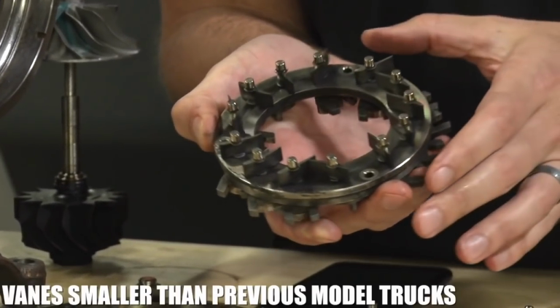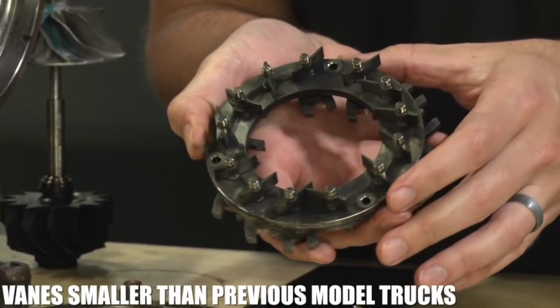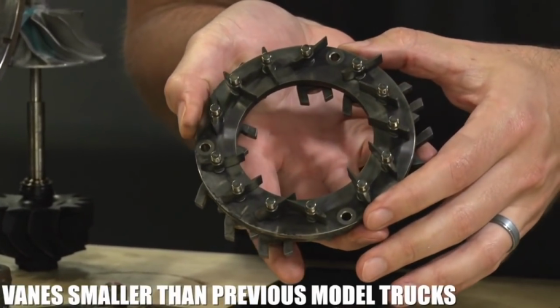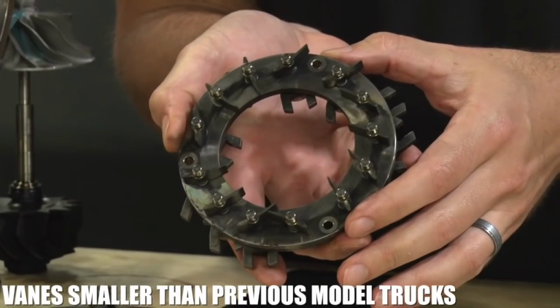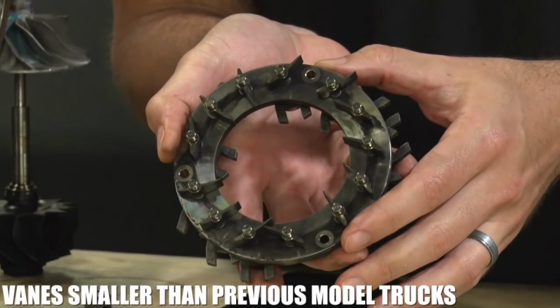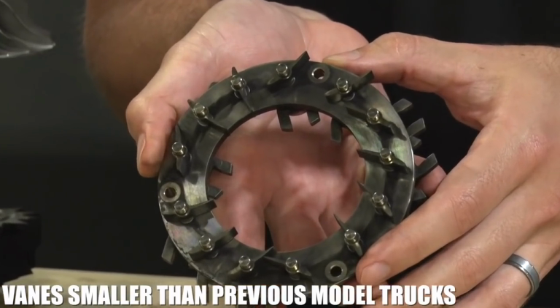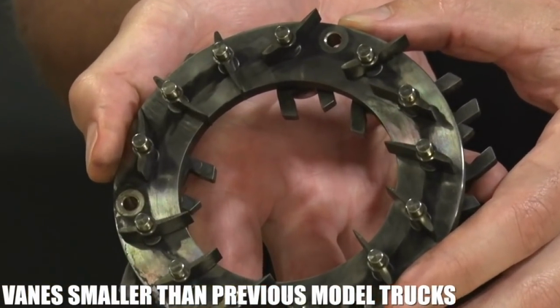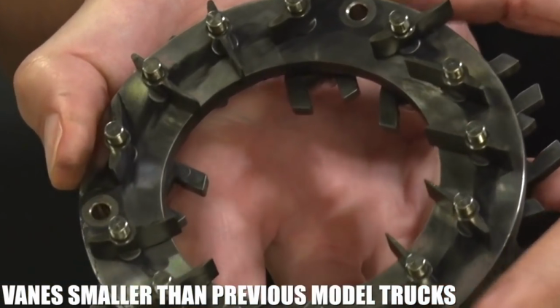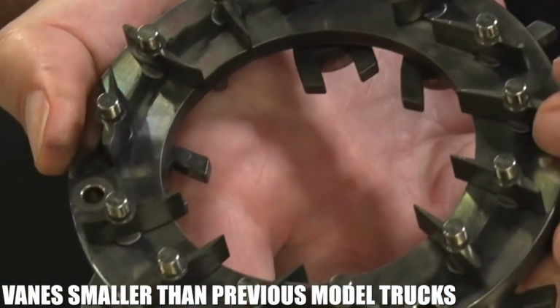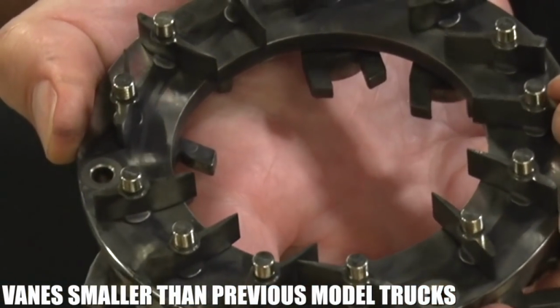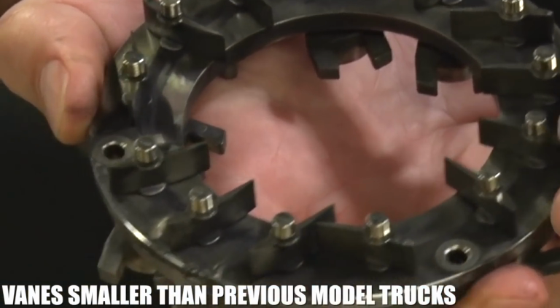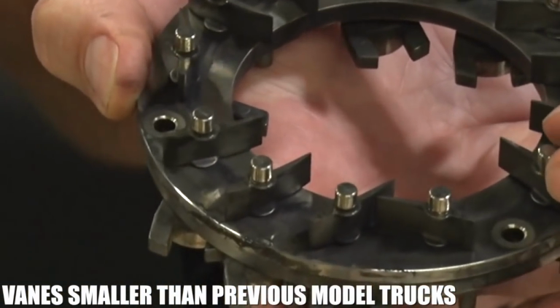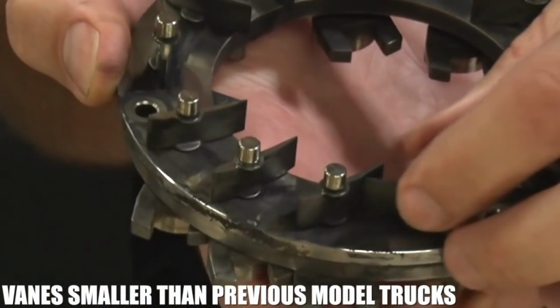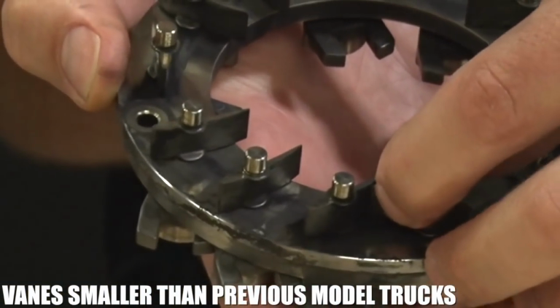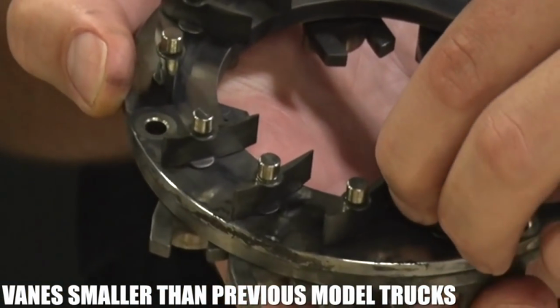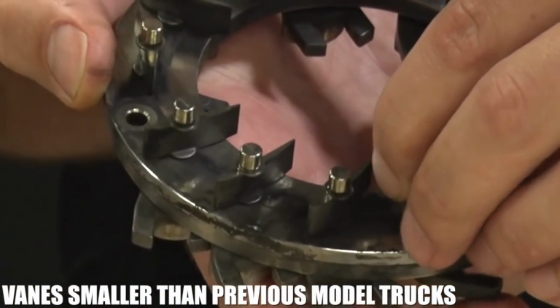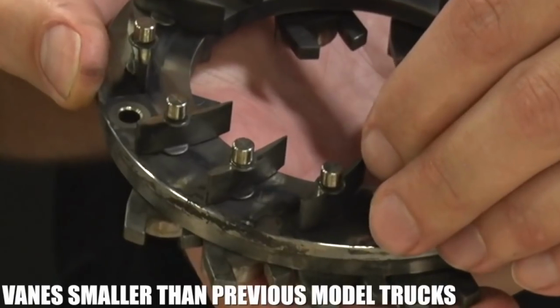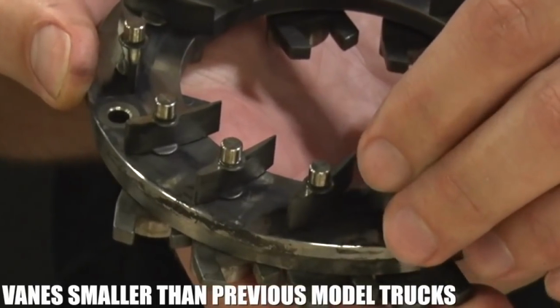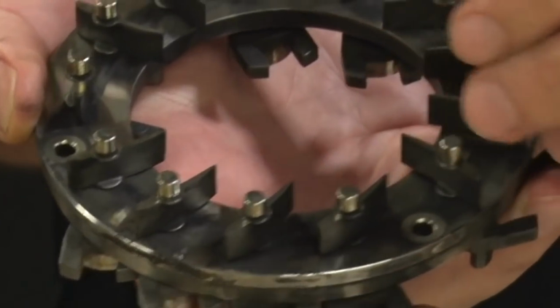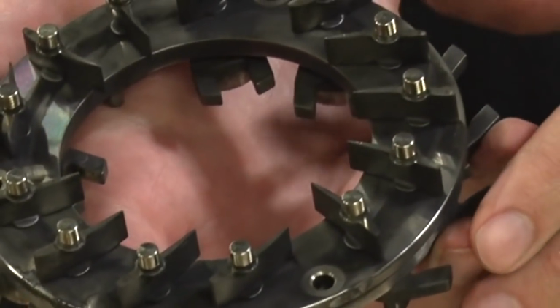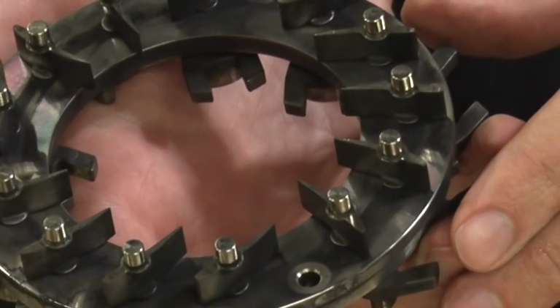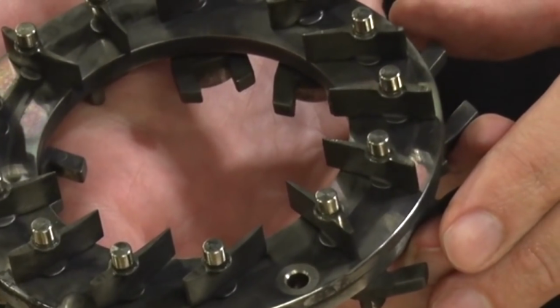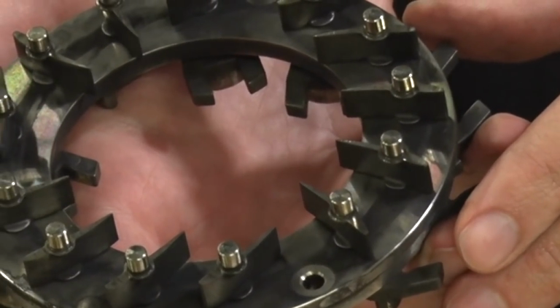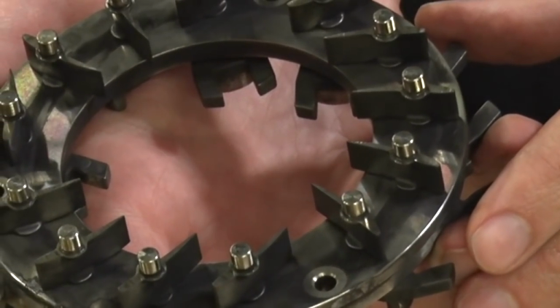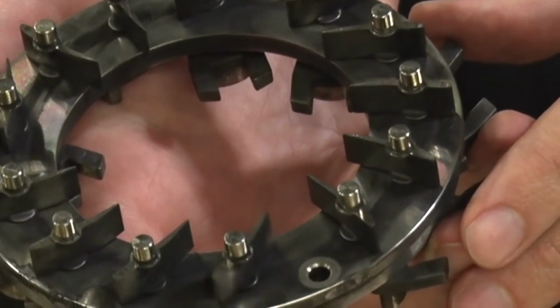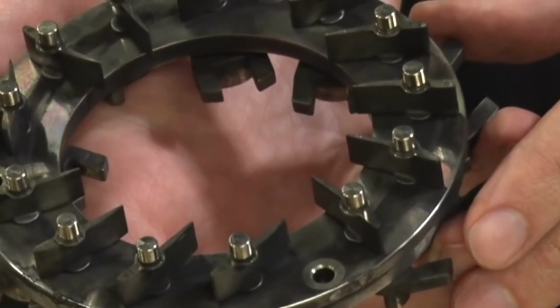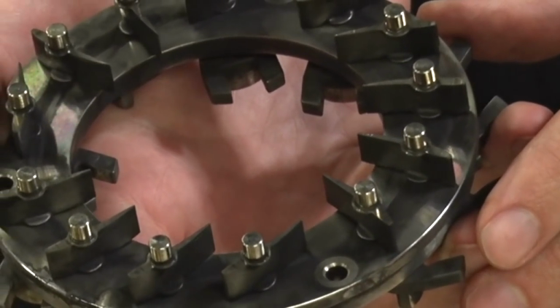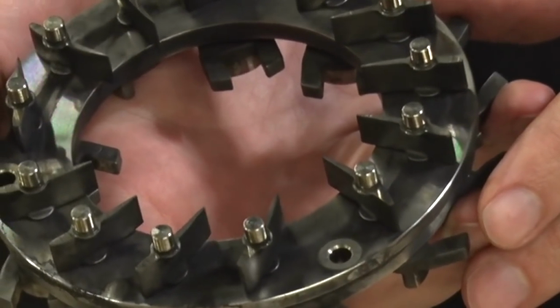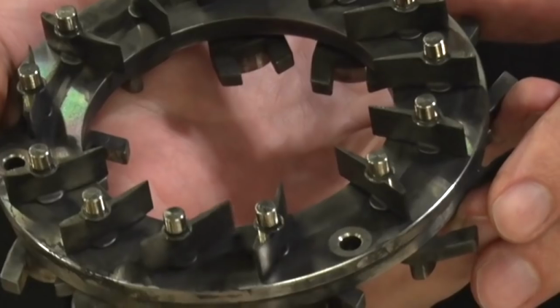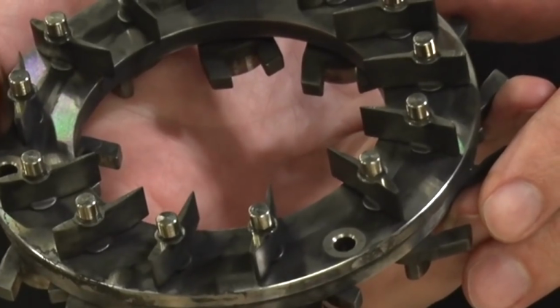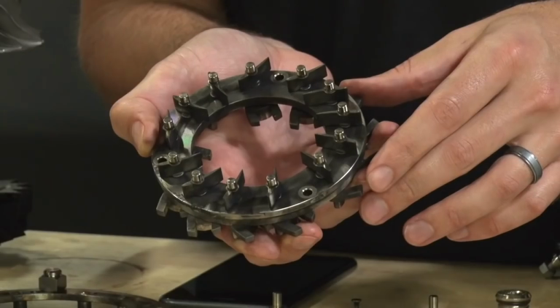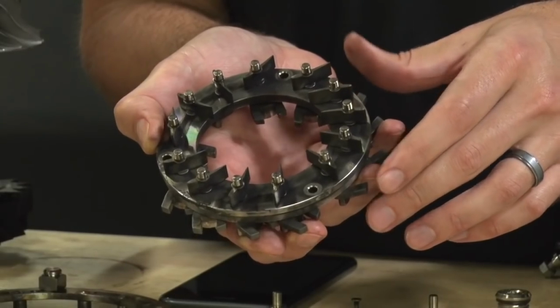Very thin vanes — there are 11 of them — and the previous truck had 9. It reminds me a lot of a 2.8 turbocharger.